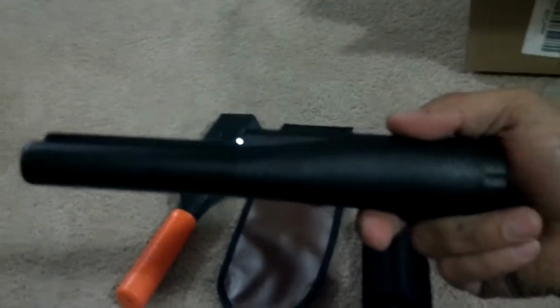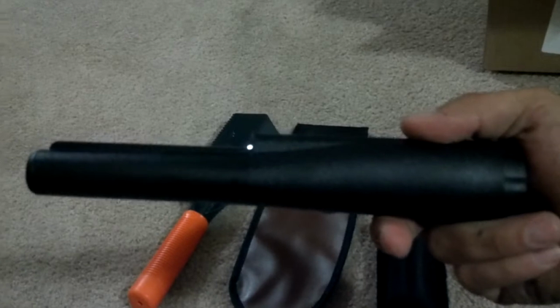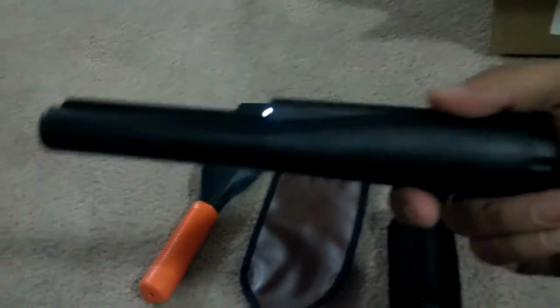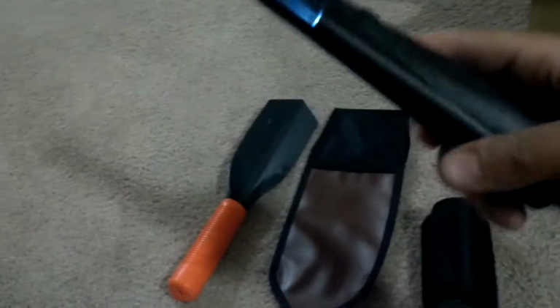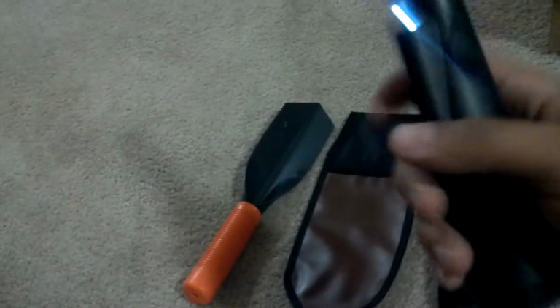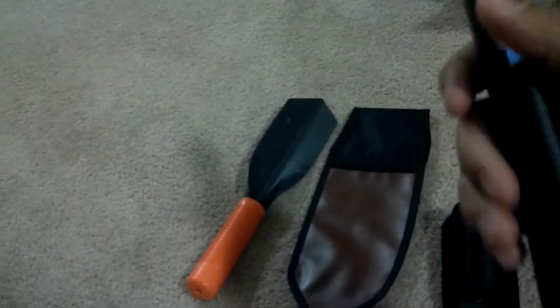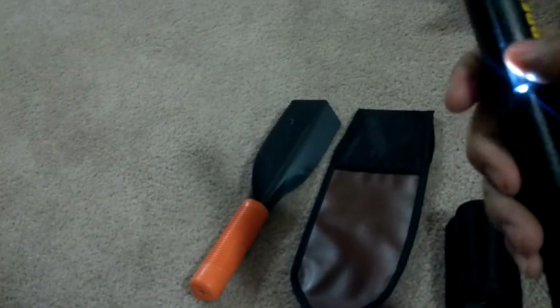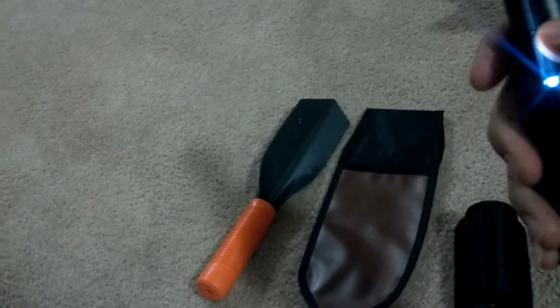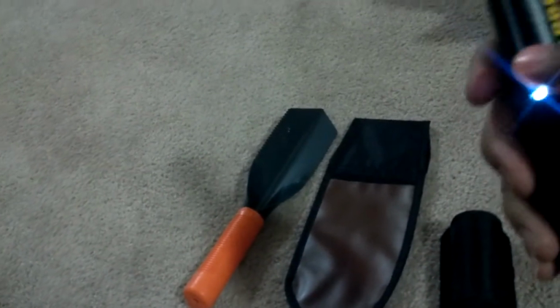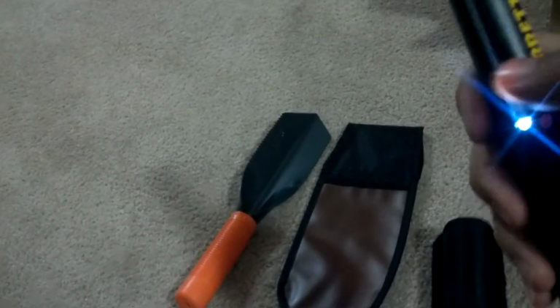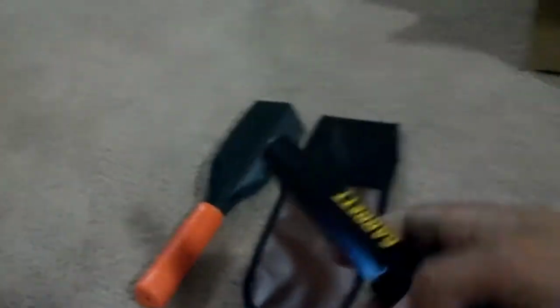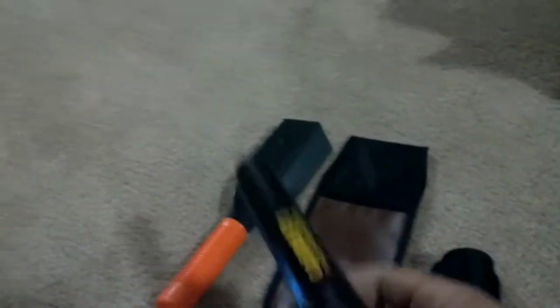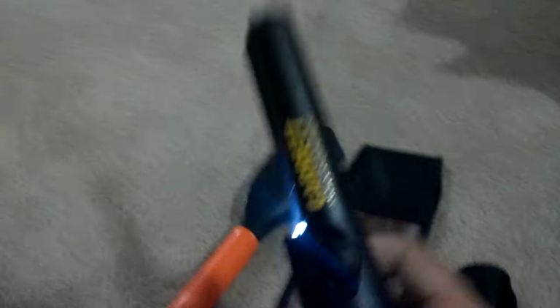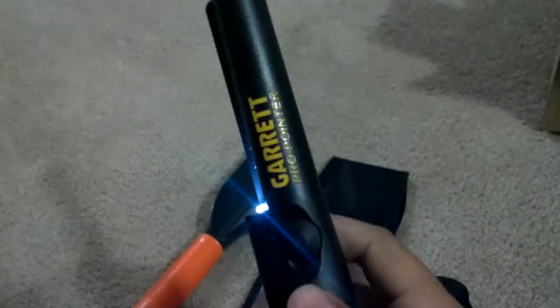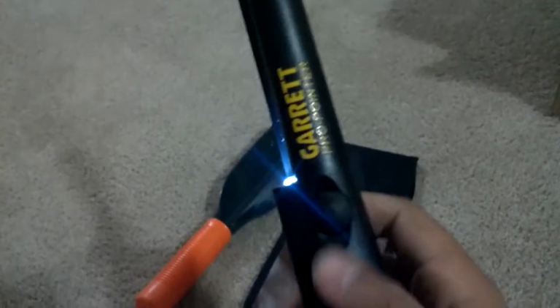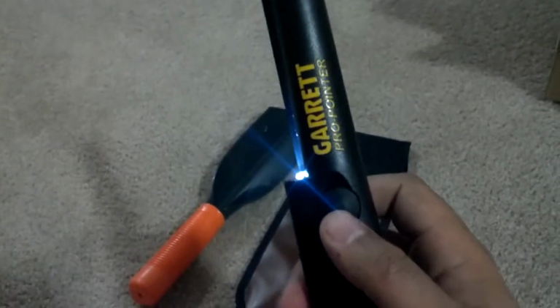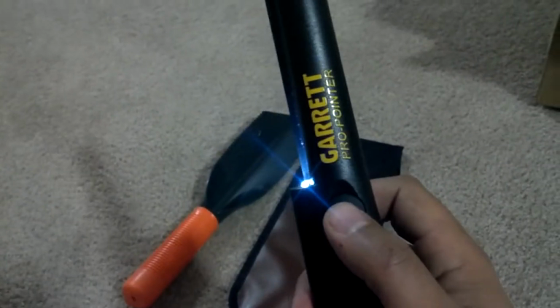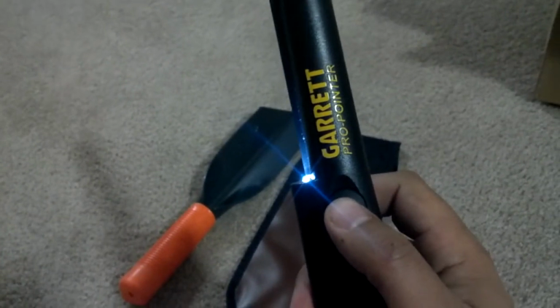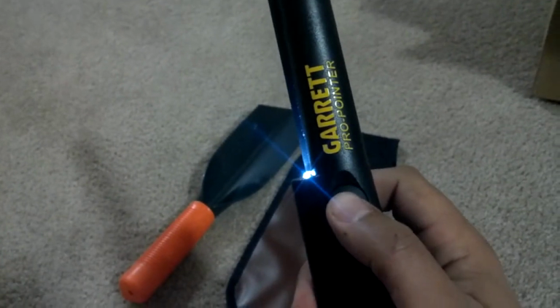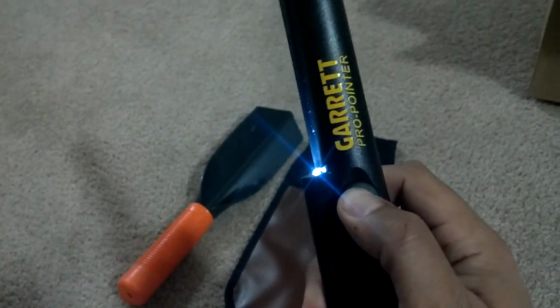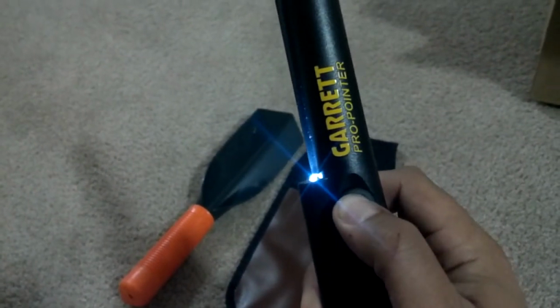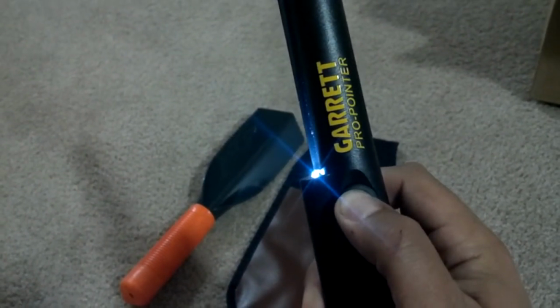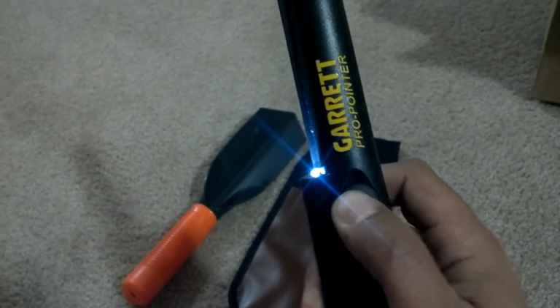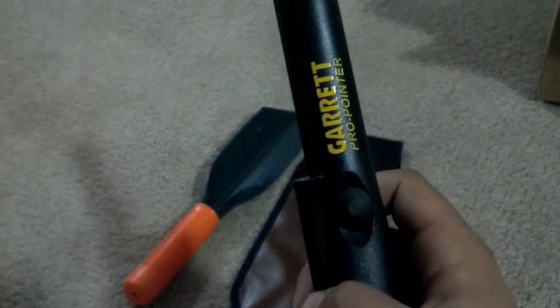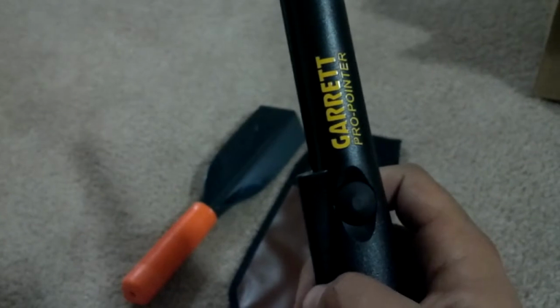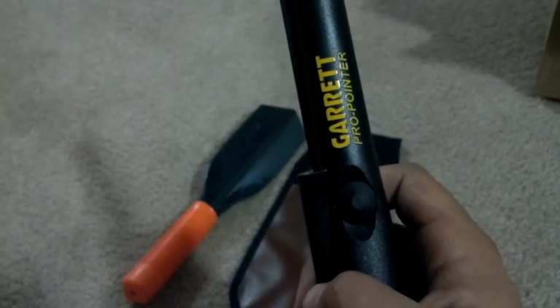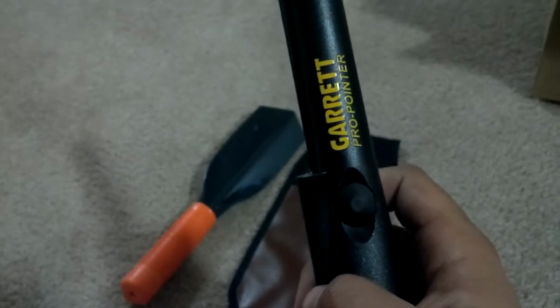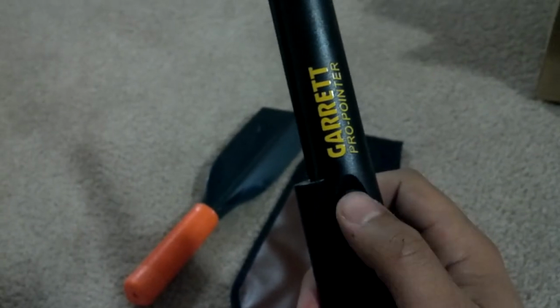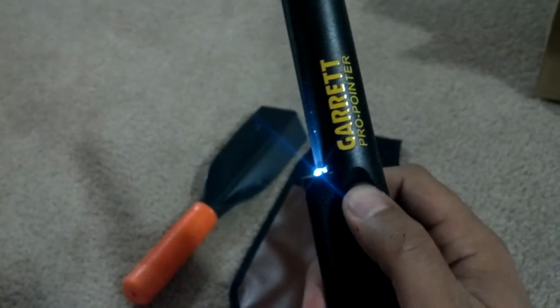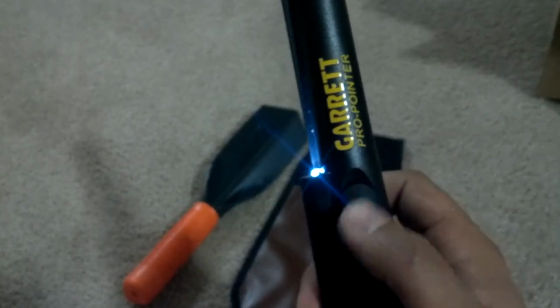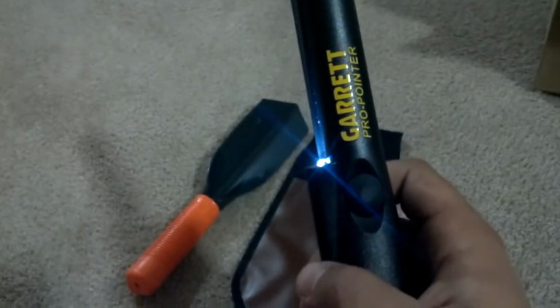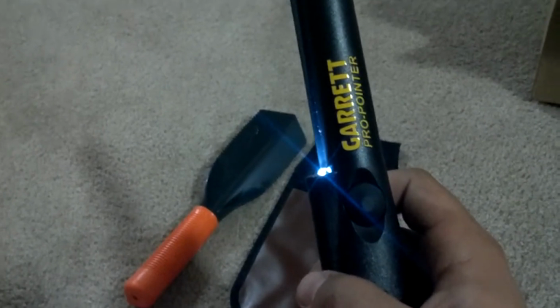Pretty good in size. Feels really sturdy, strong, durable. To turn it on and off you just push it — beeps on.